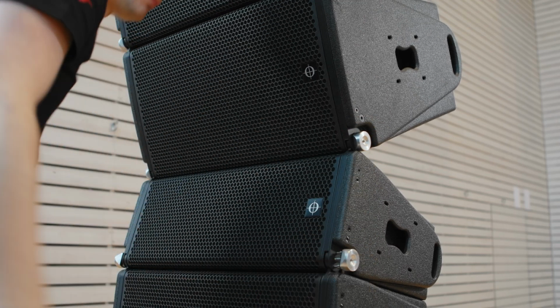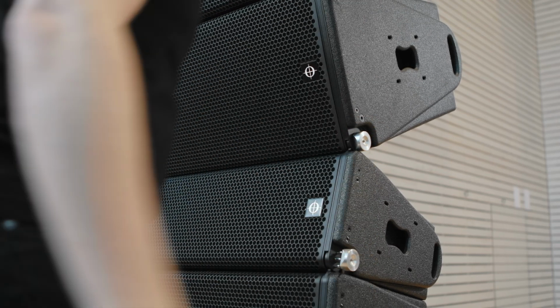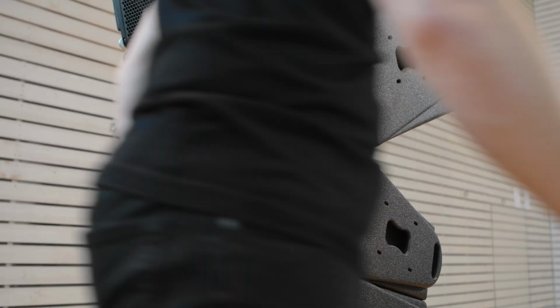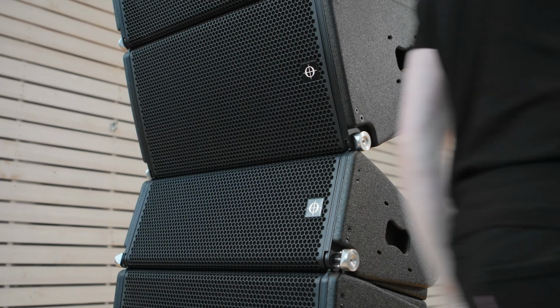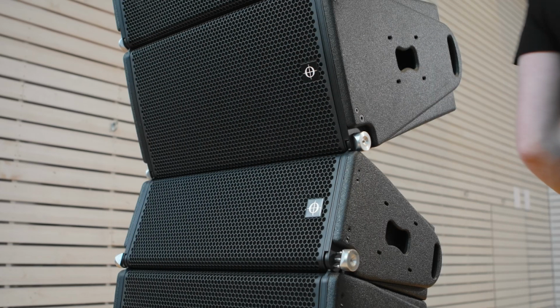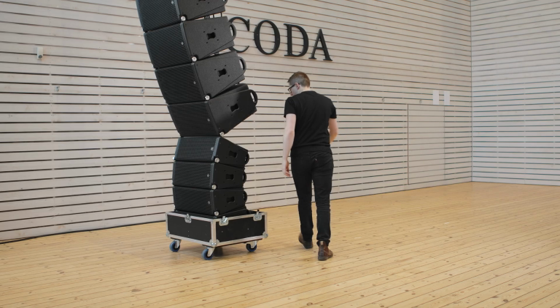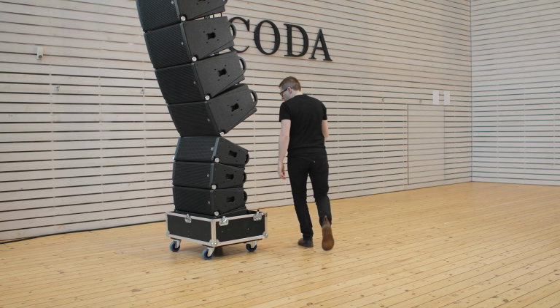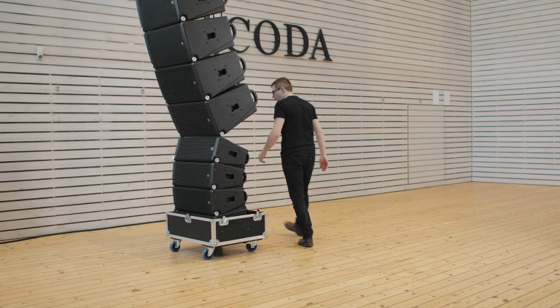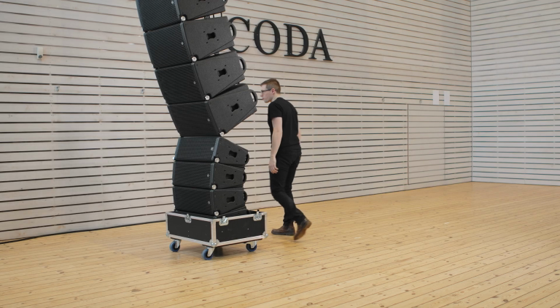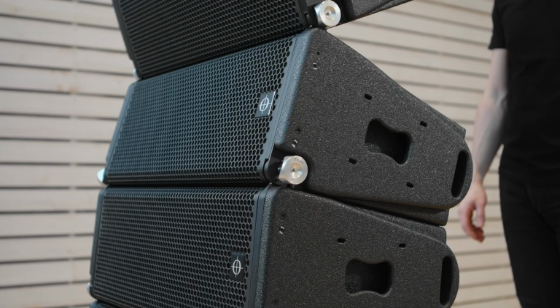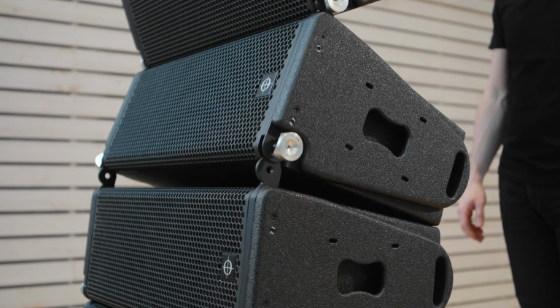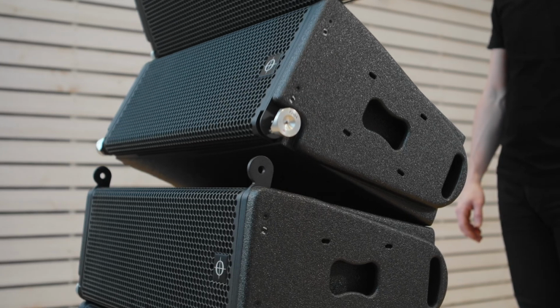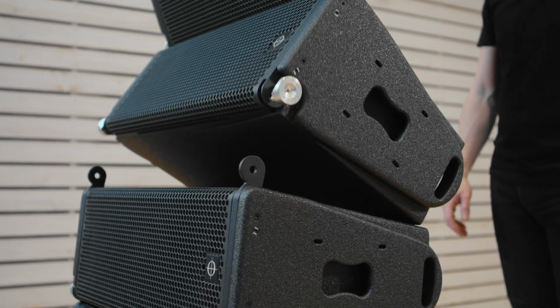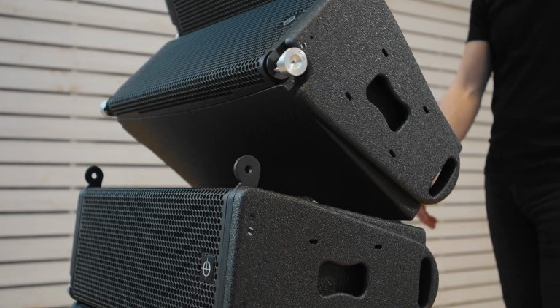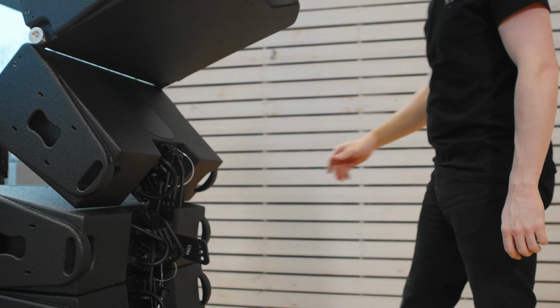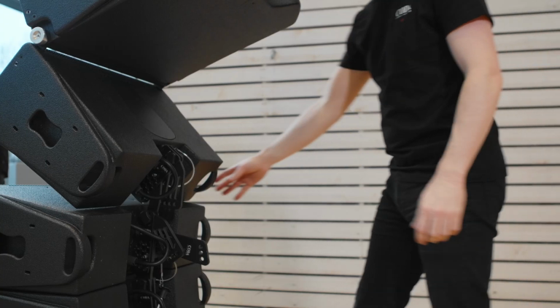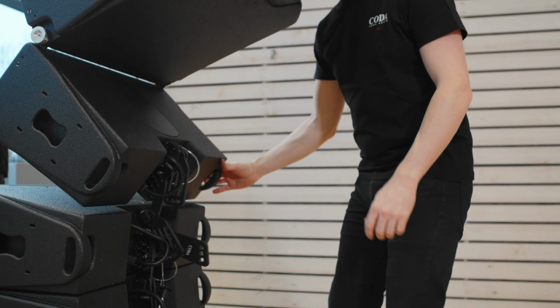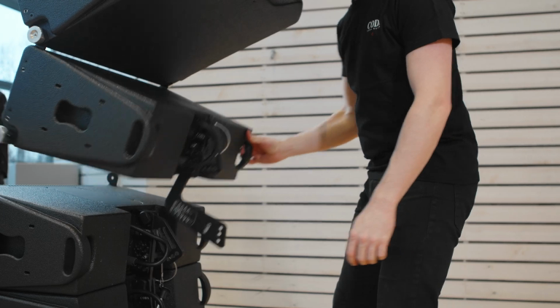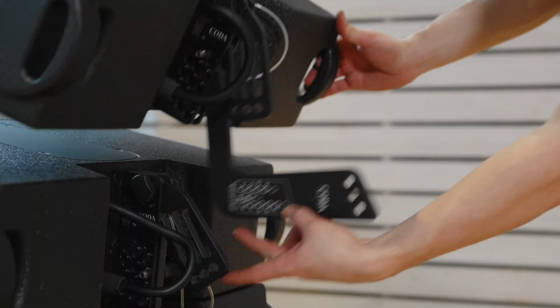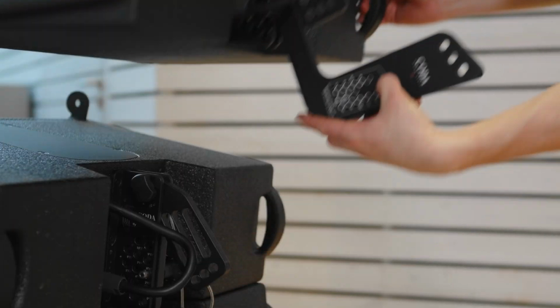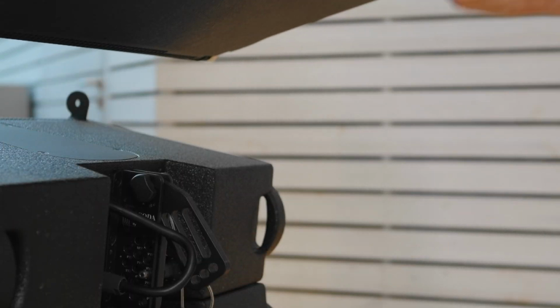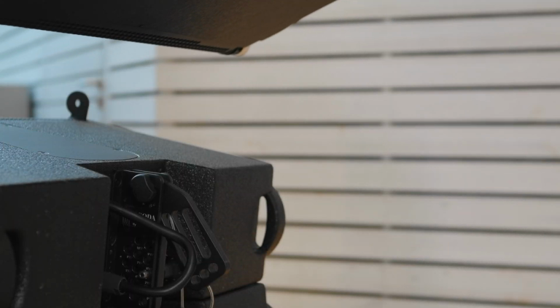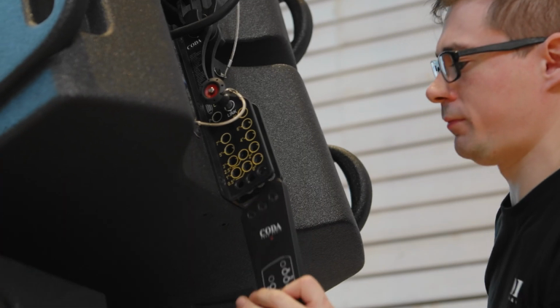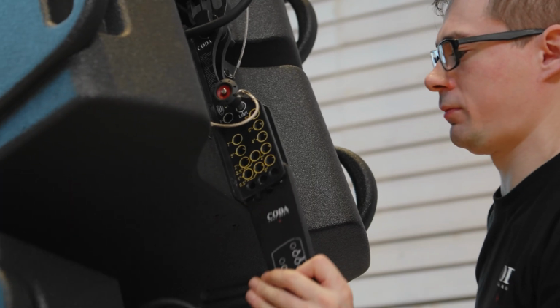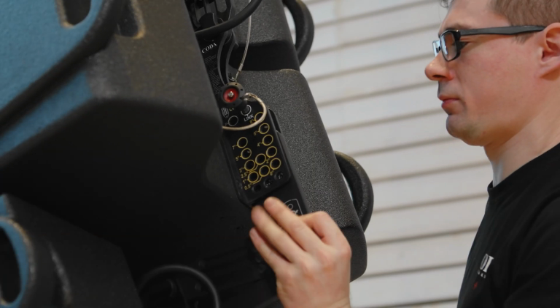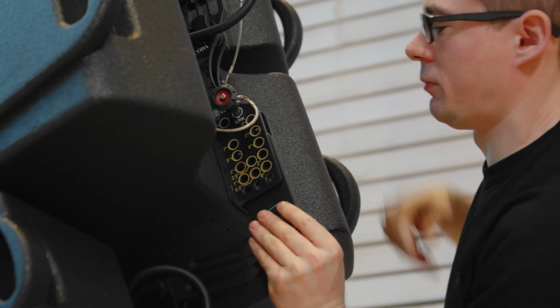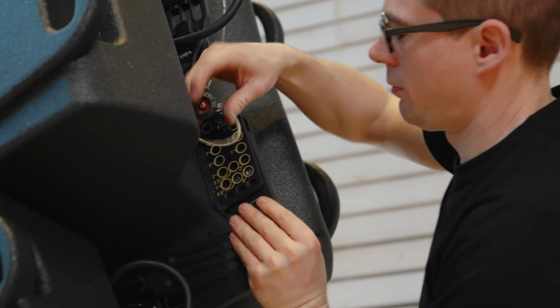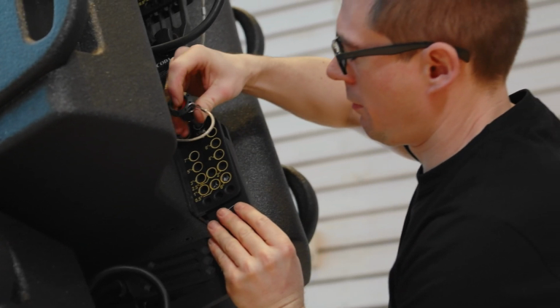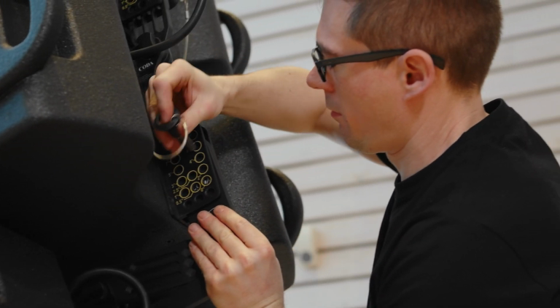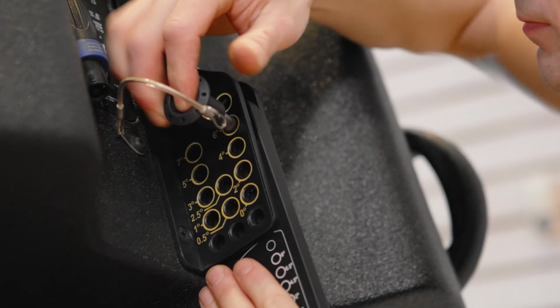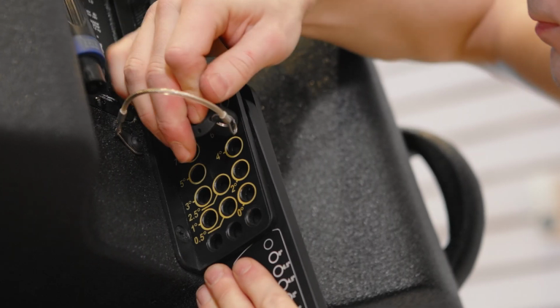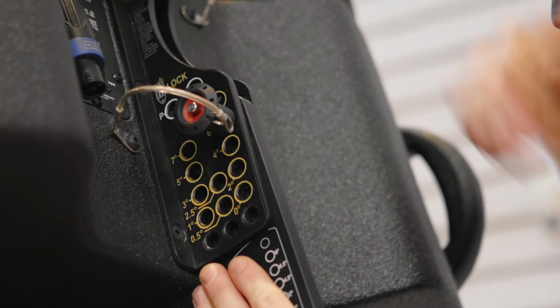Disconnect the top V-Ray cabinet and lift up the array. Pin the cabinet at the desired angle. The possible angles are printed onto the side of the link.